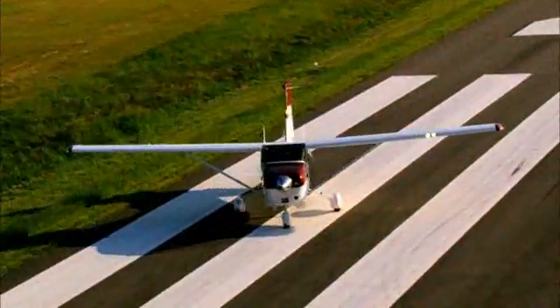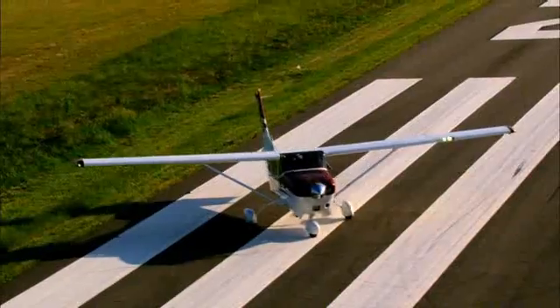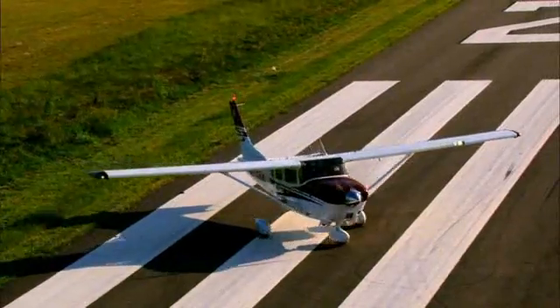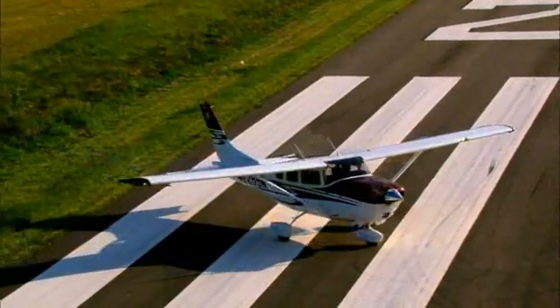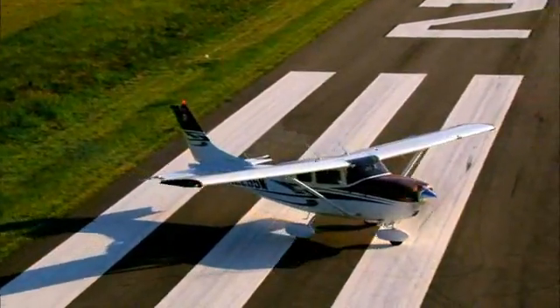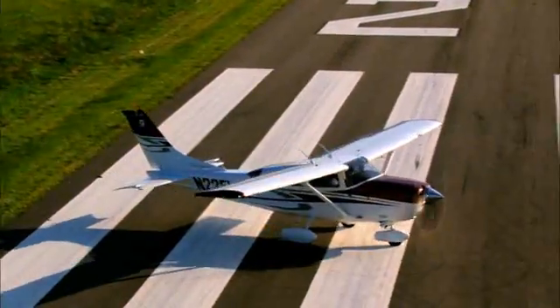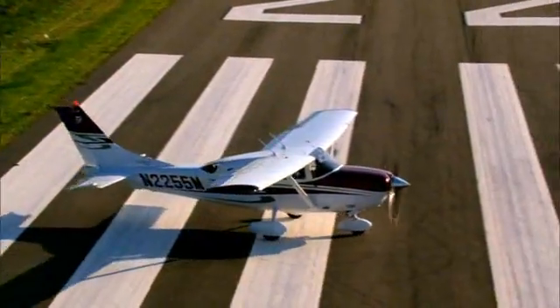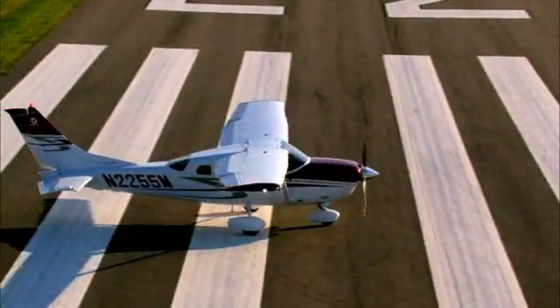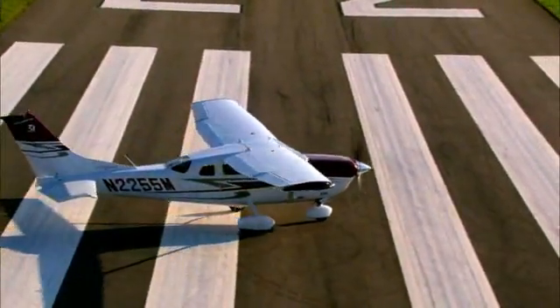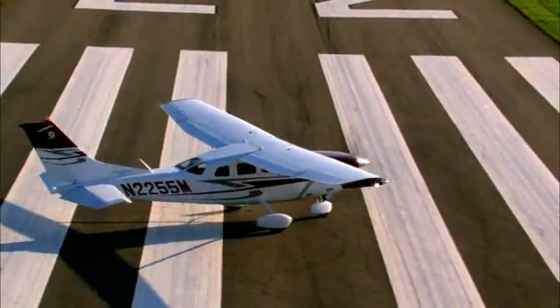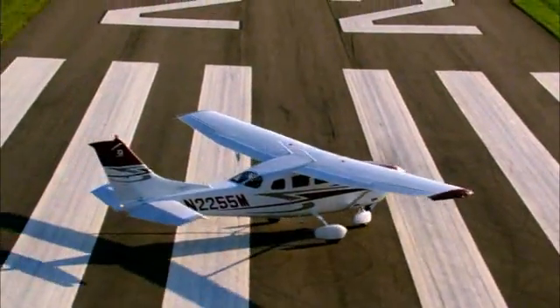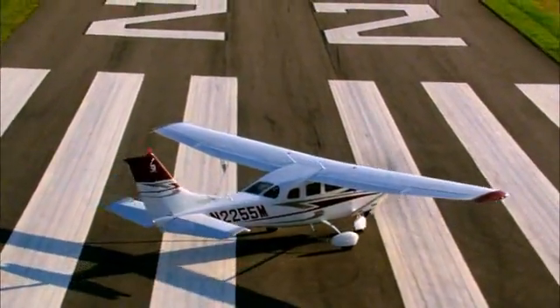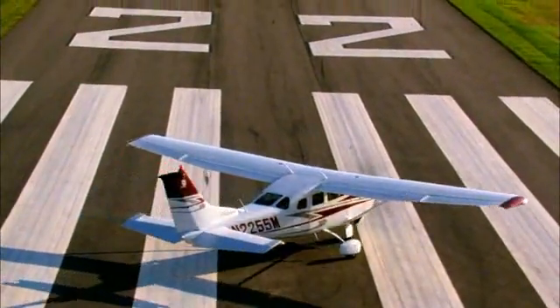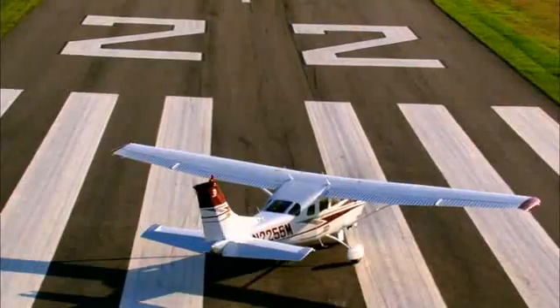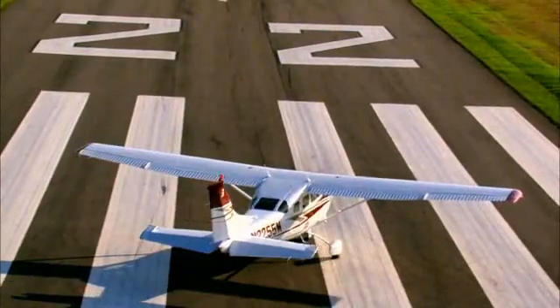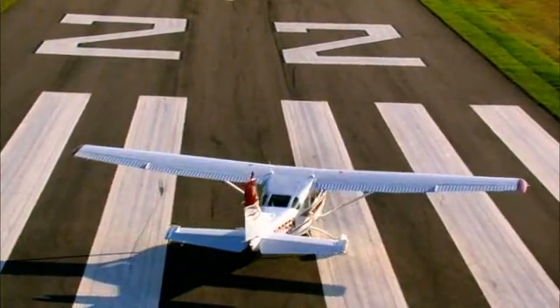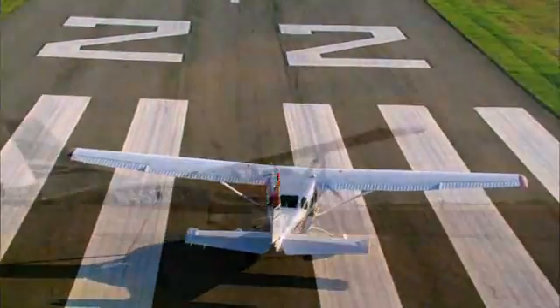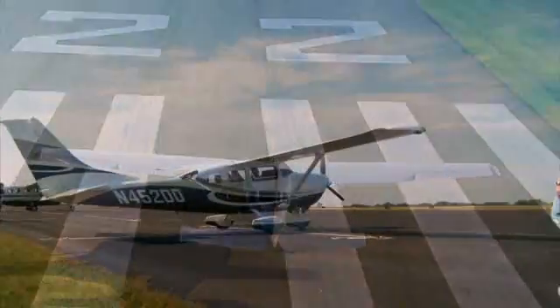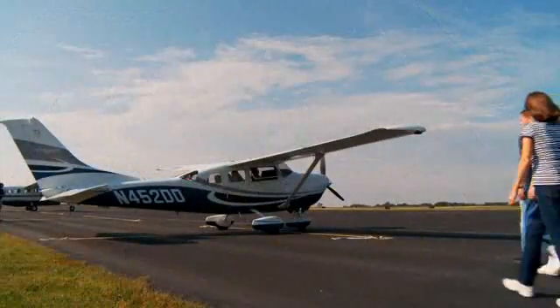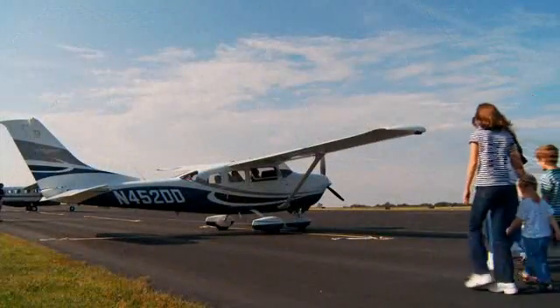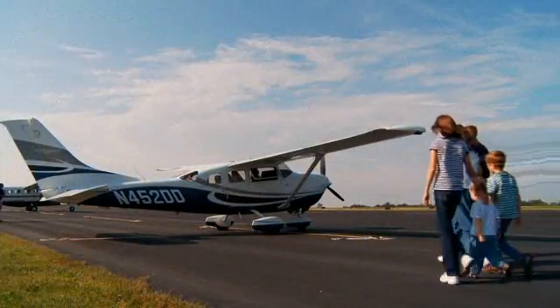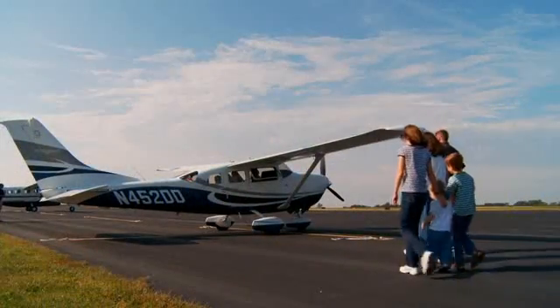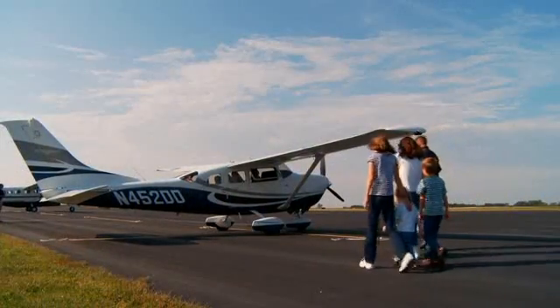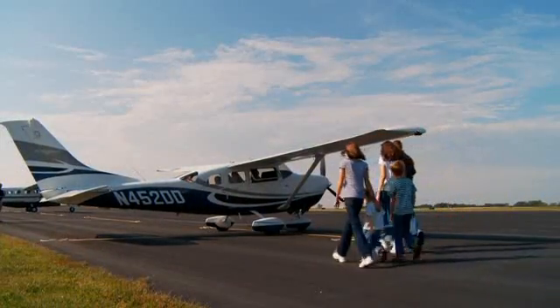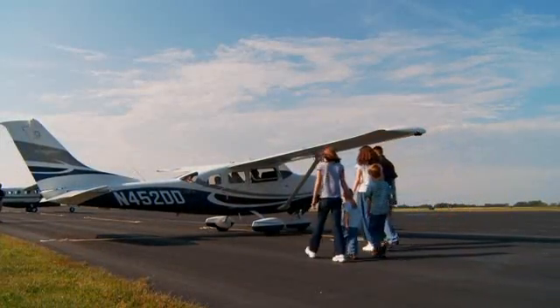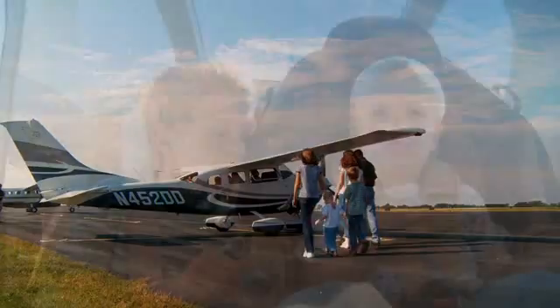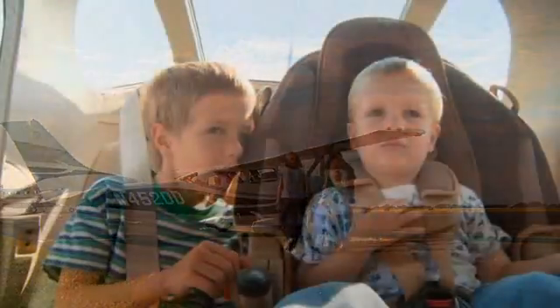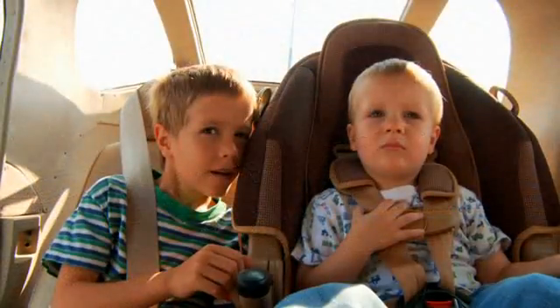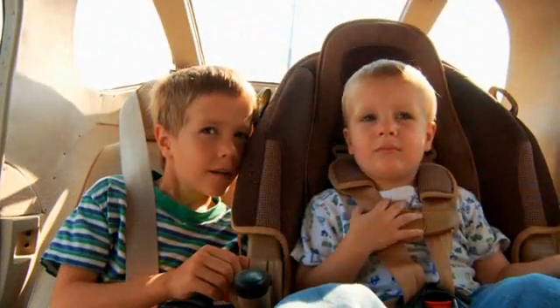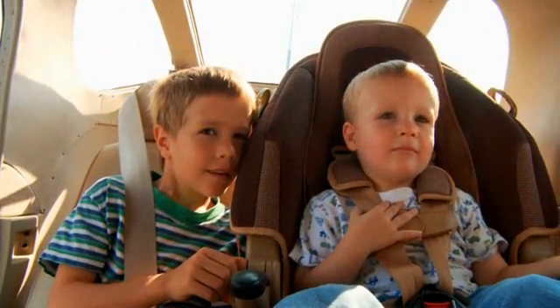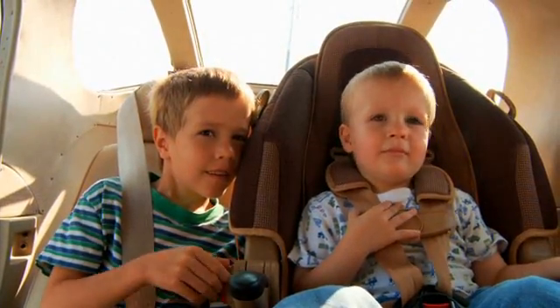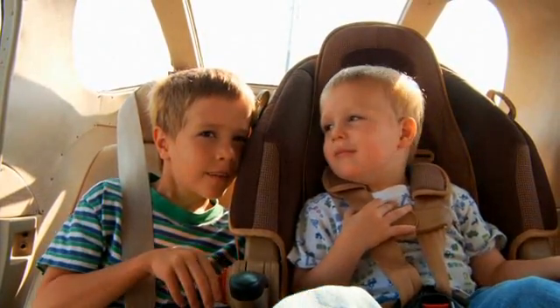The timeless high-wing design of the Station Air provides added stability and makes for quick access and loading of the airplane. The voluminous interior provides ample space for passengers or cargo and is designed for long-haul comfort and enhanced safety.